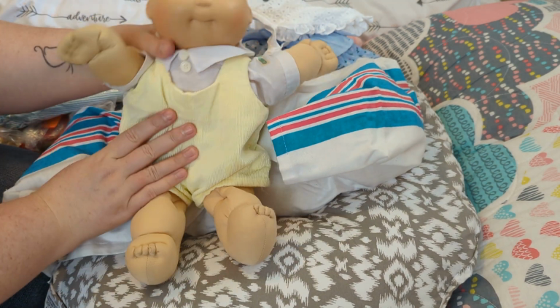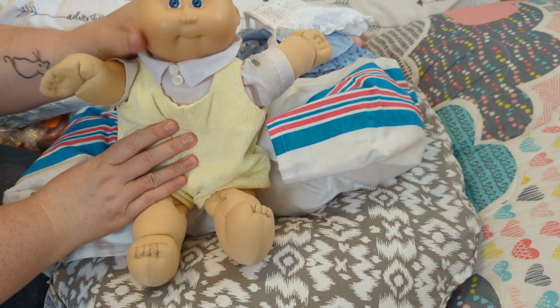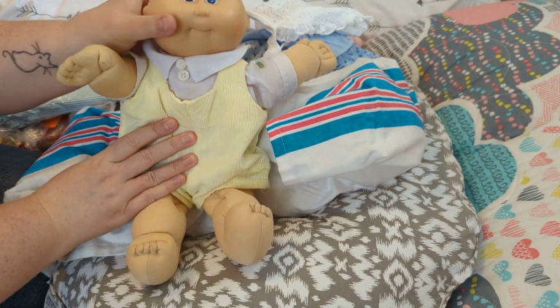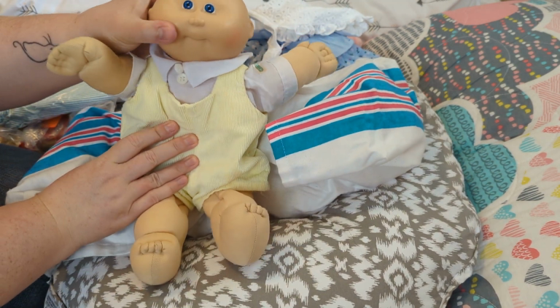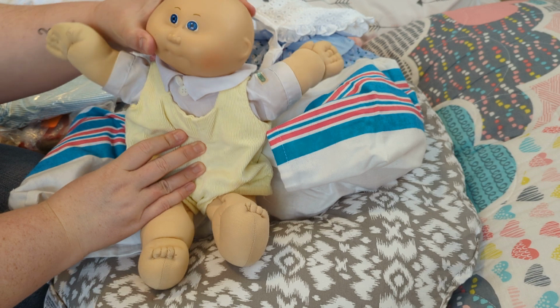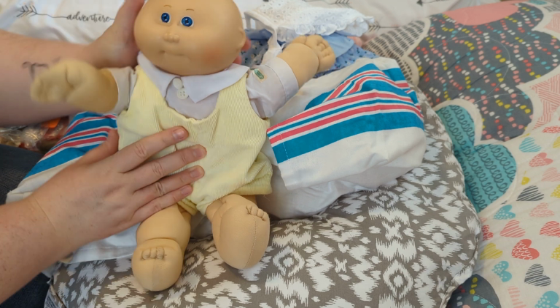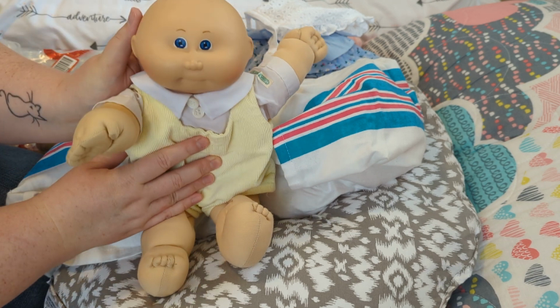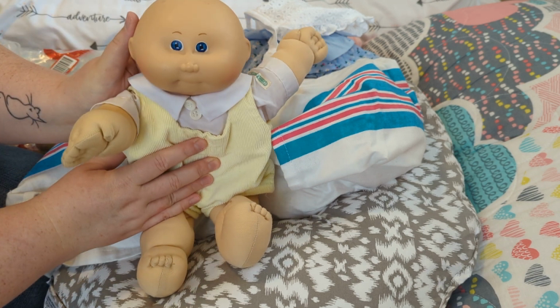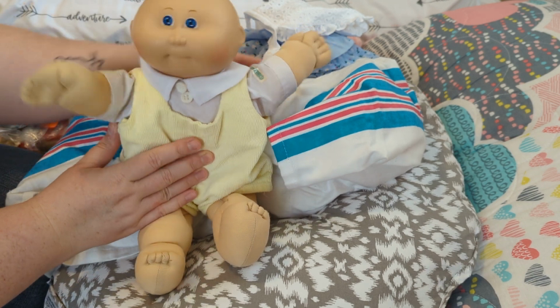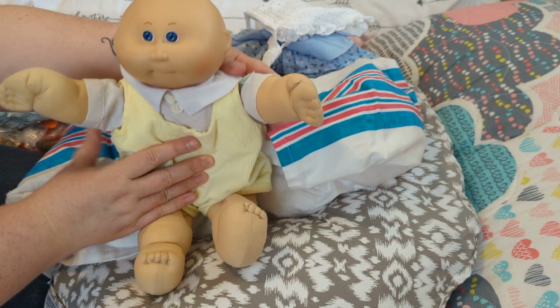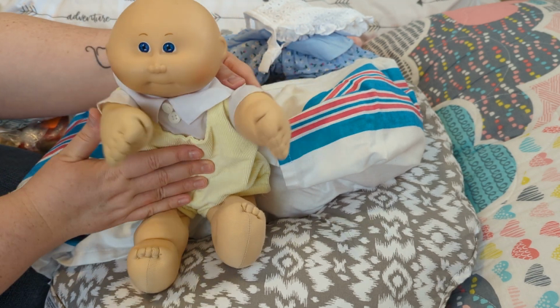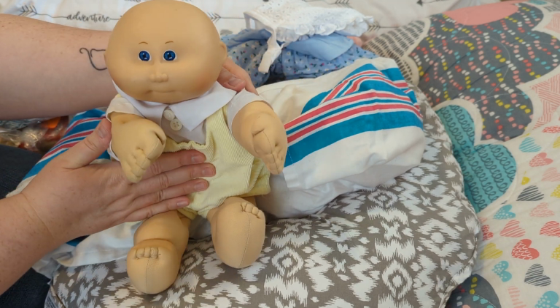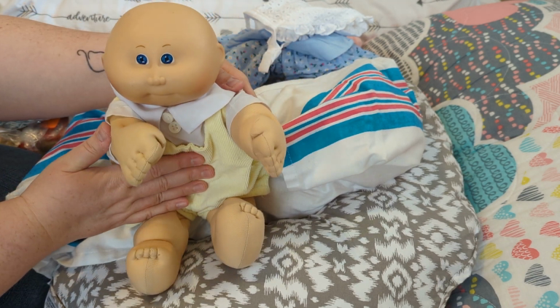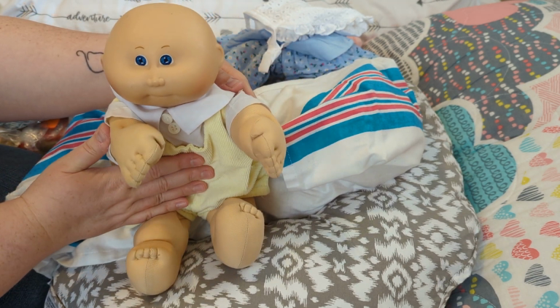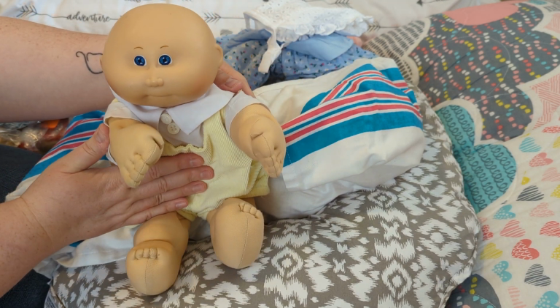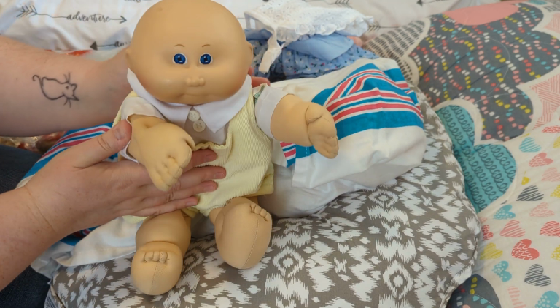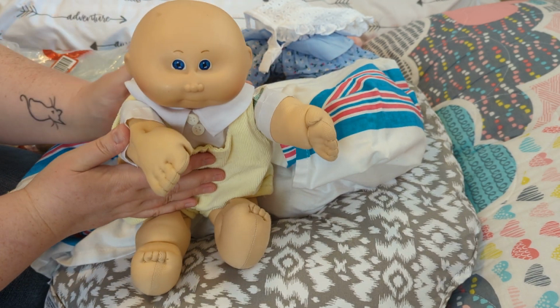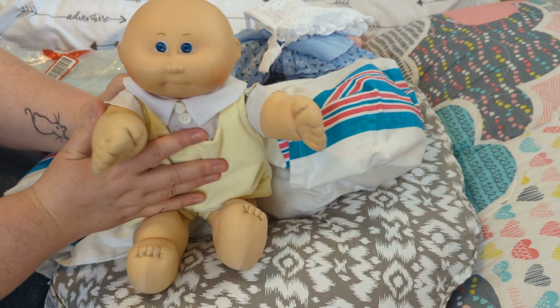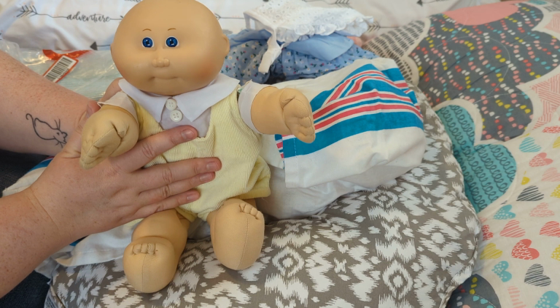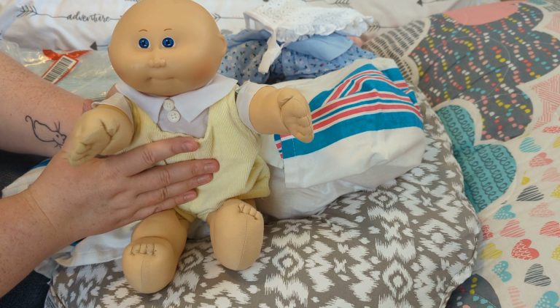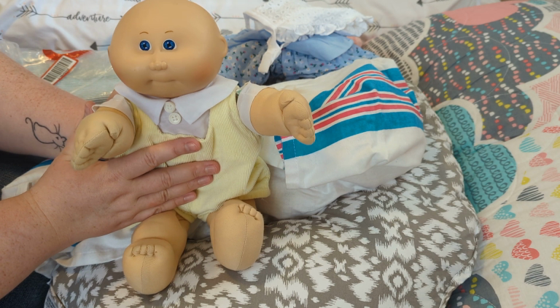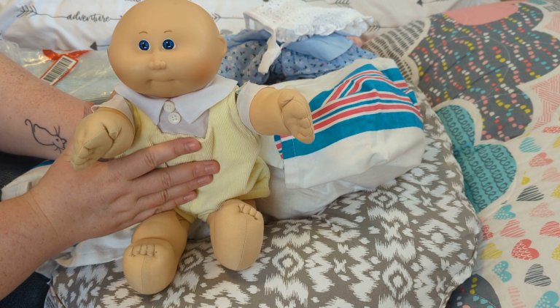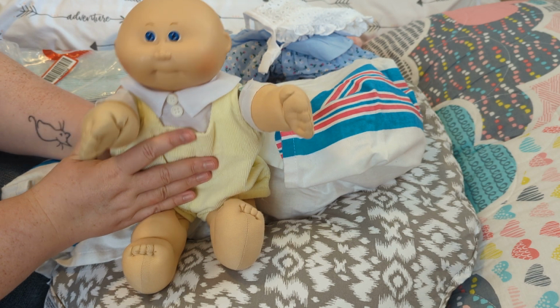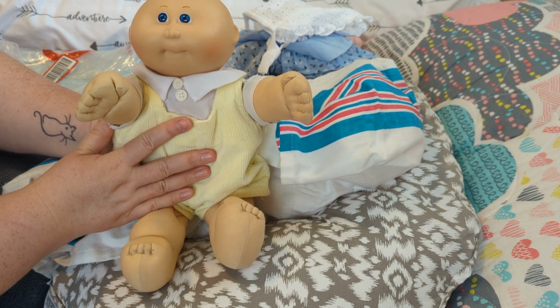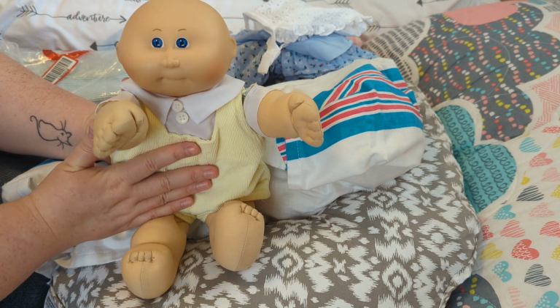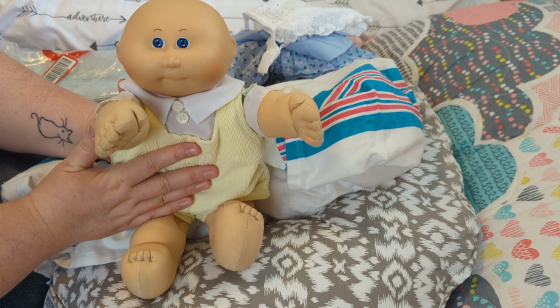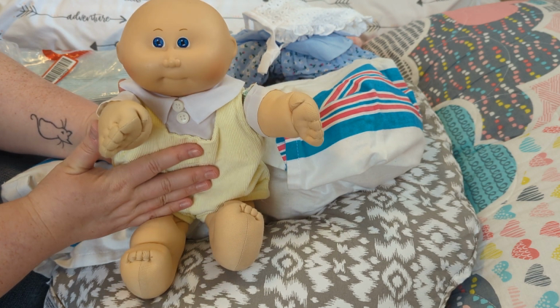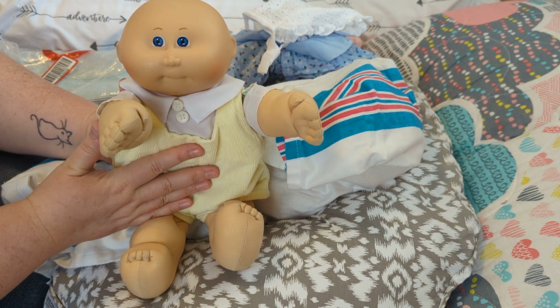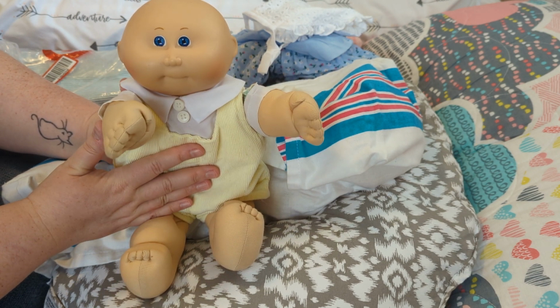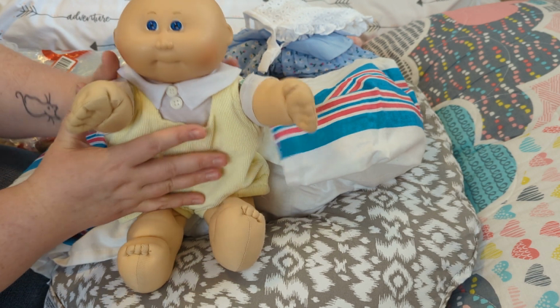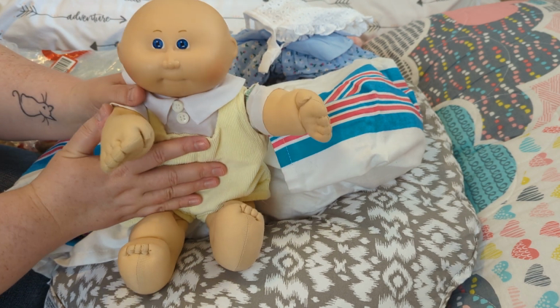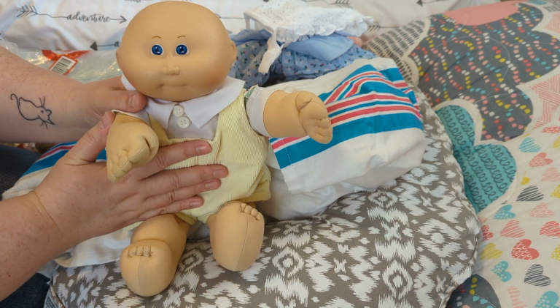Here is our newest addition. Here's Sonny. Would you guys believe that Sonny is — I looked at the date on the back of him — he's 40 years old. He is my age.